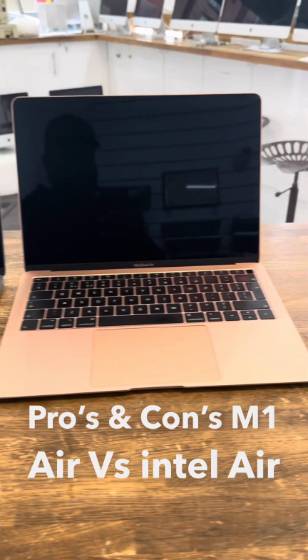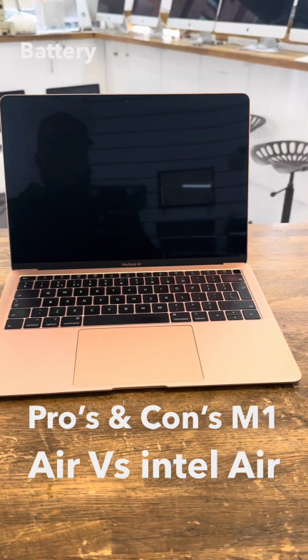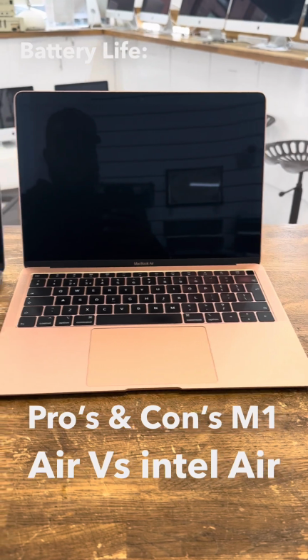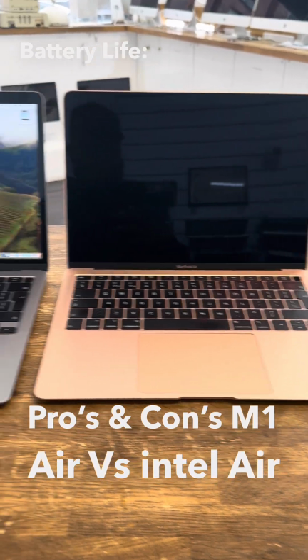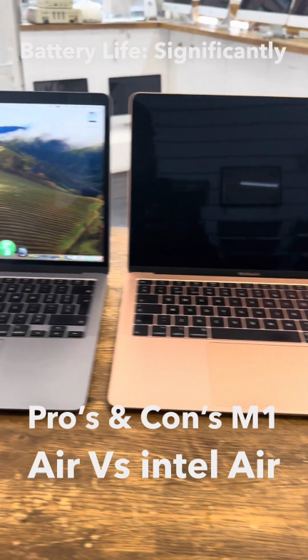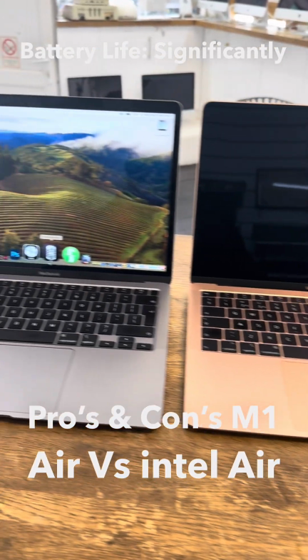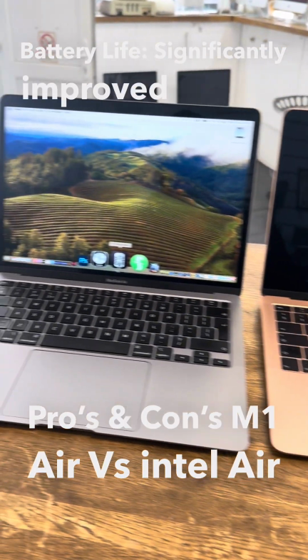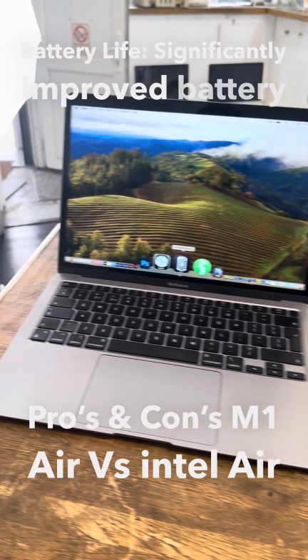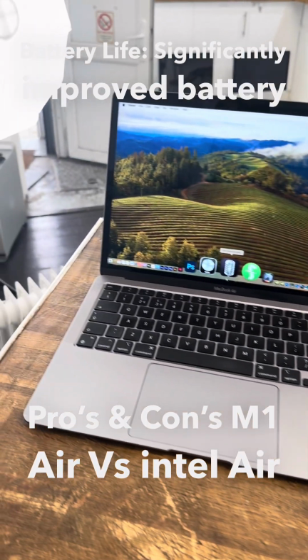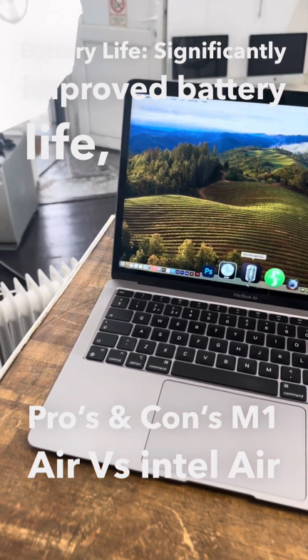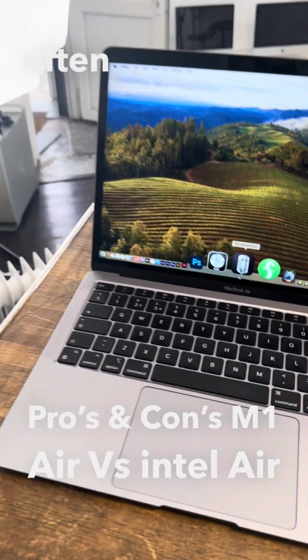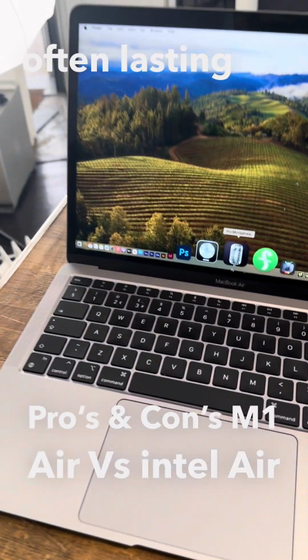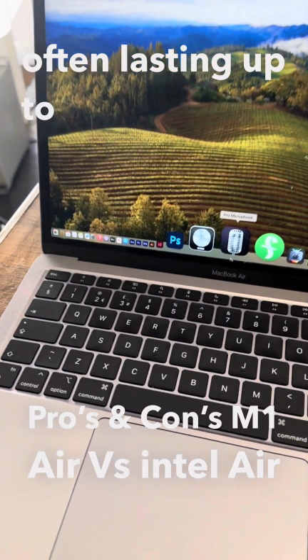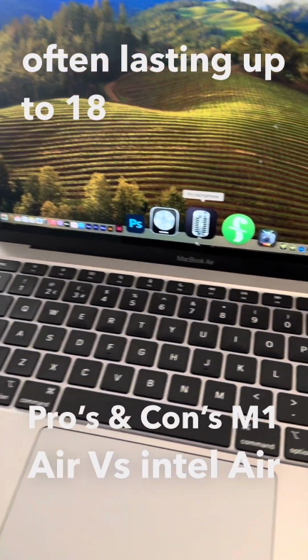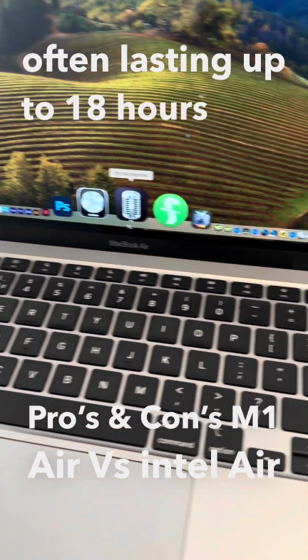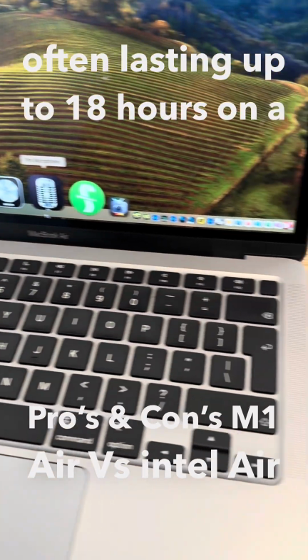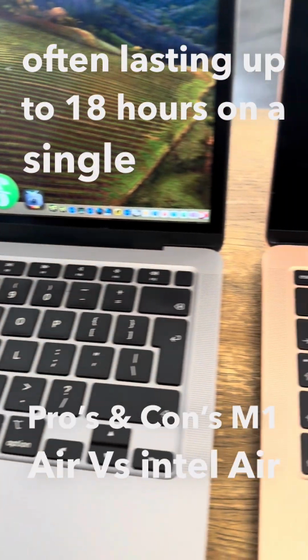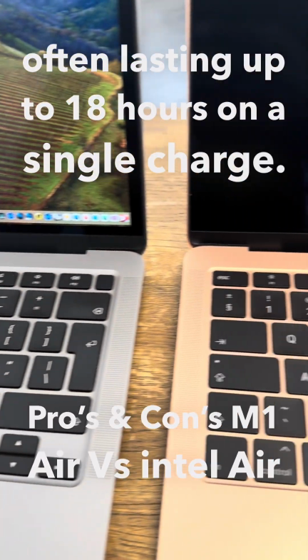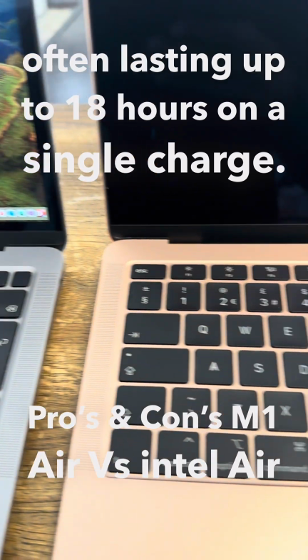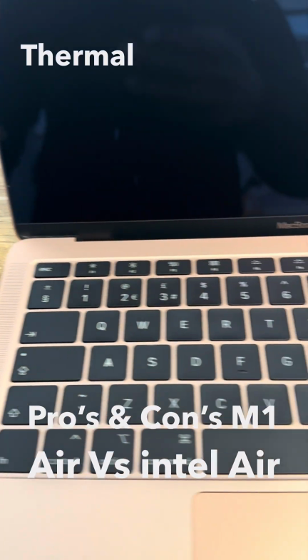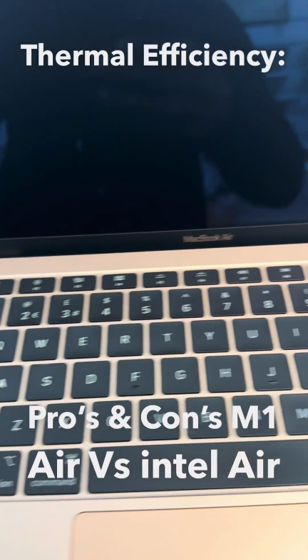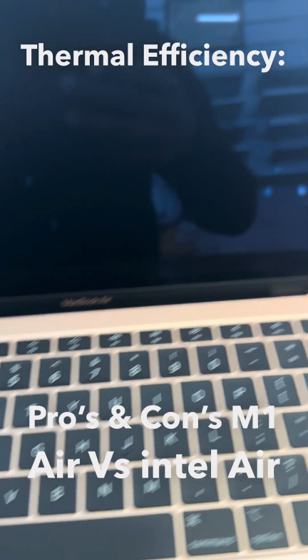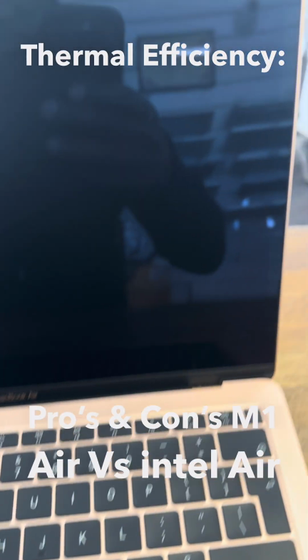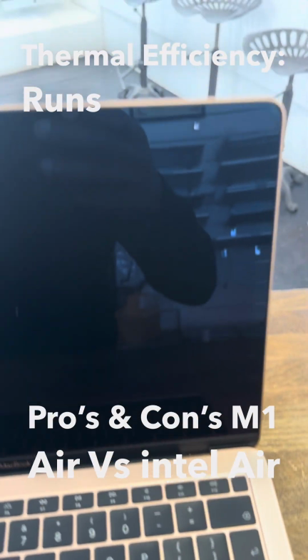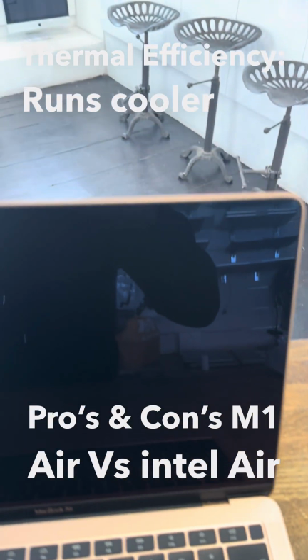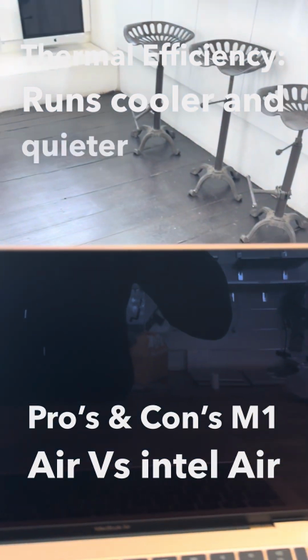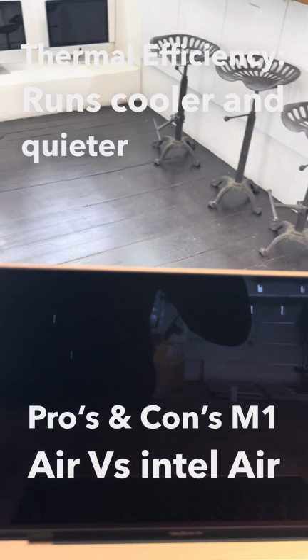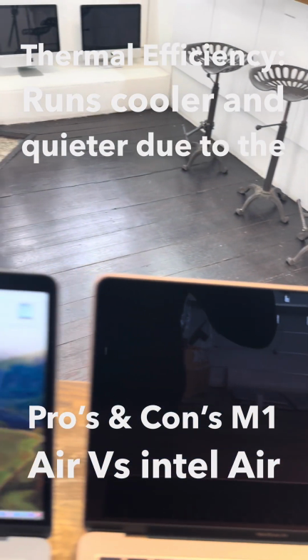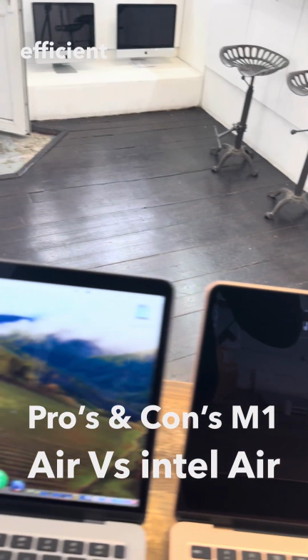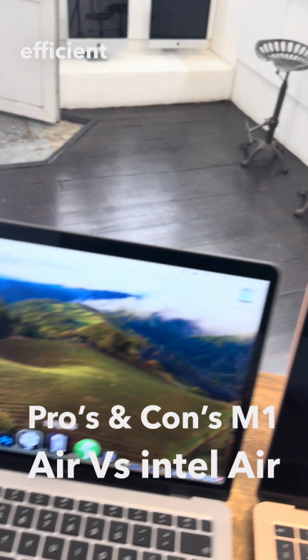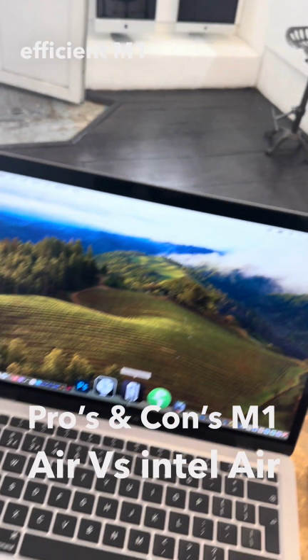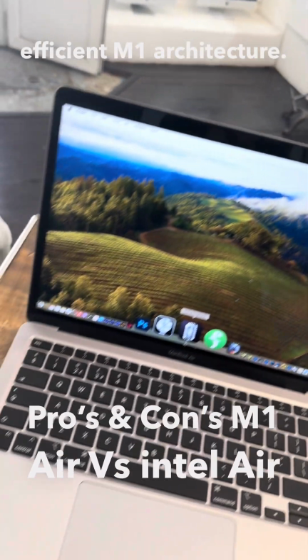Battery life: Significantly improved battery life, often lasting up to 18 hours on a single charge. Thermal efficiency: Runs cooler and quieter due to the efficient M1 architecture.